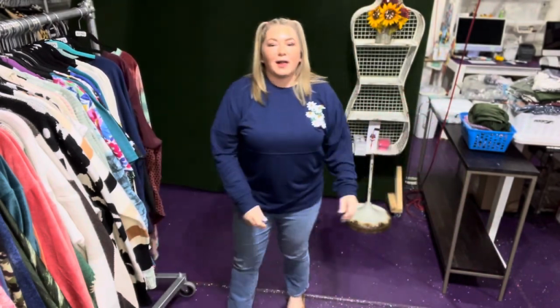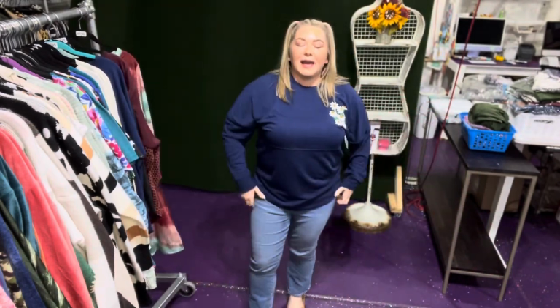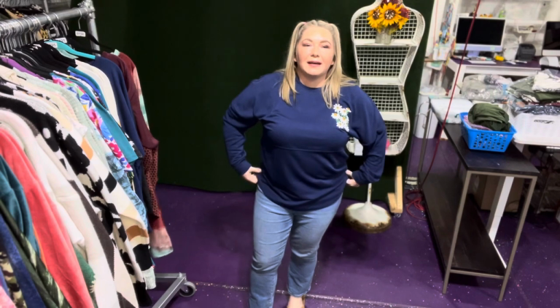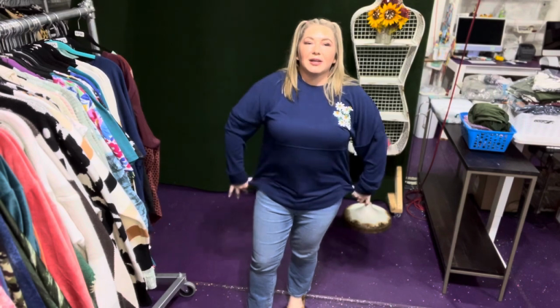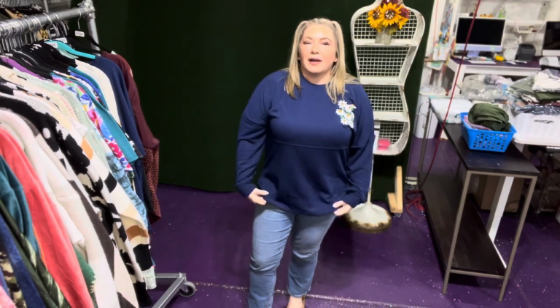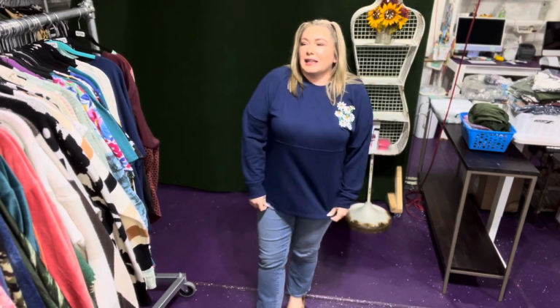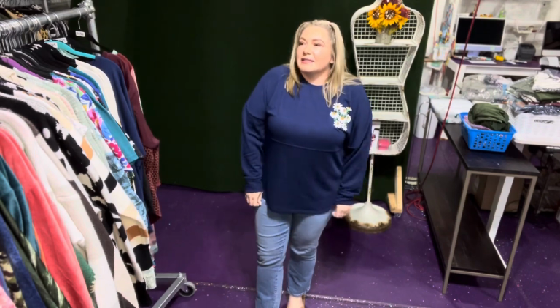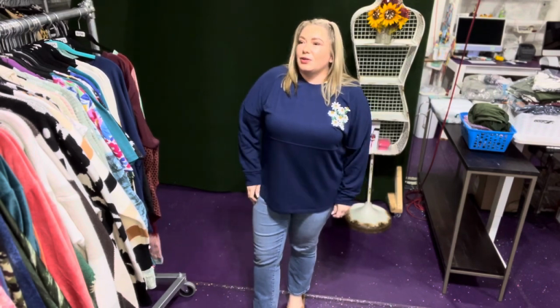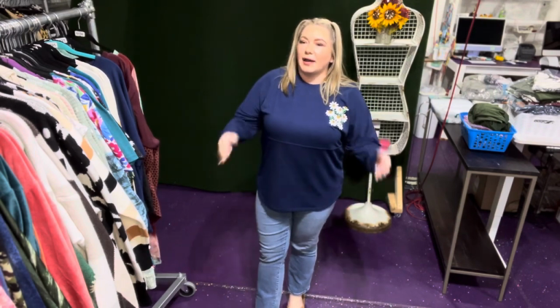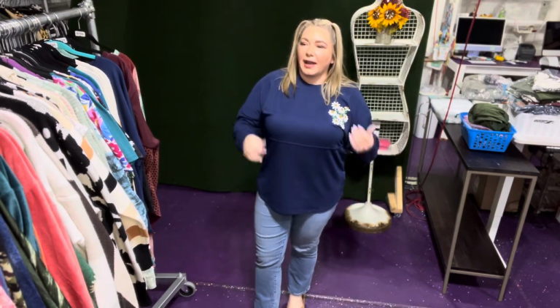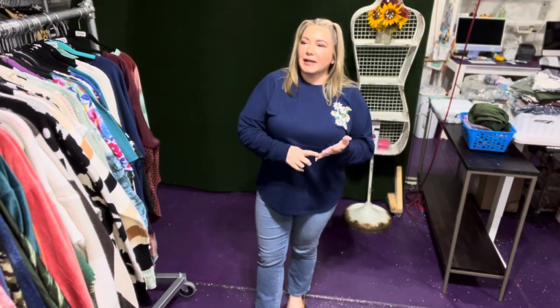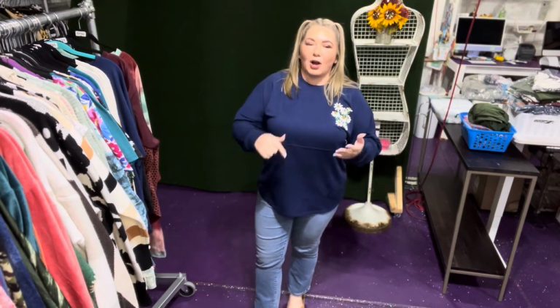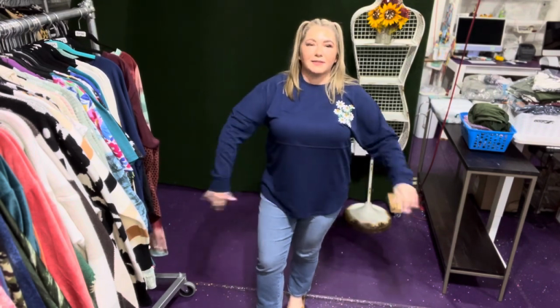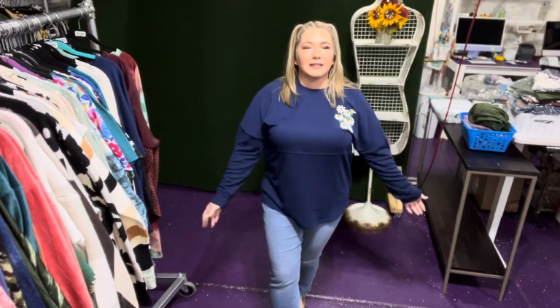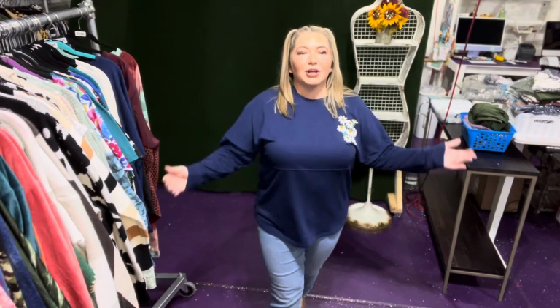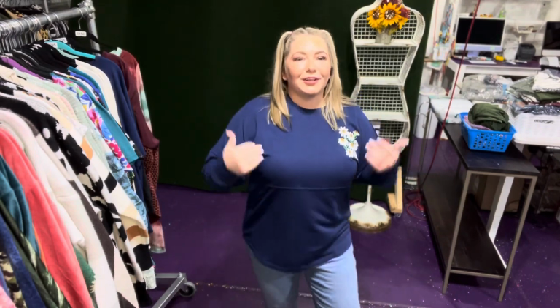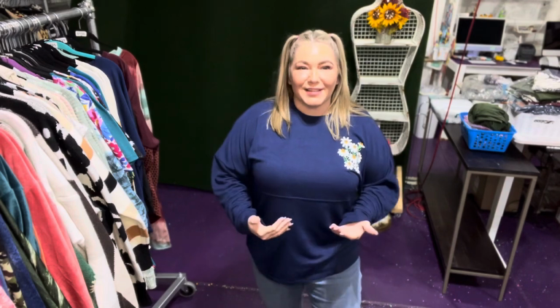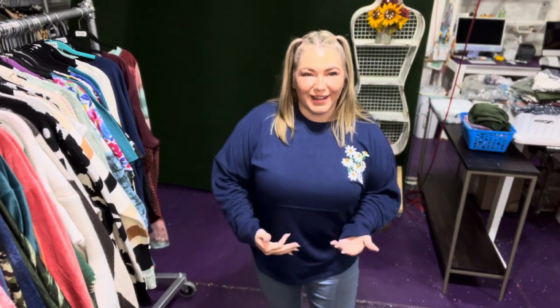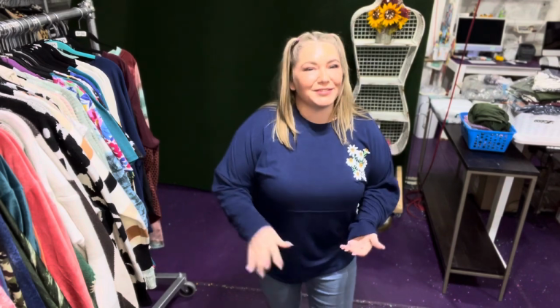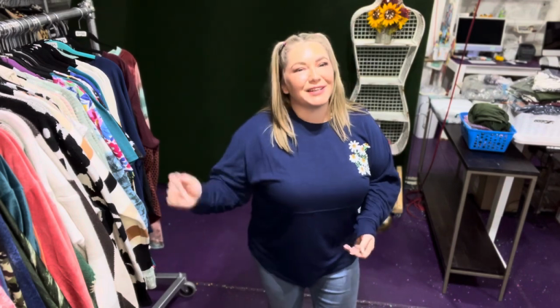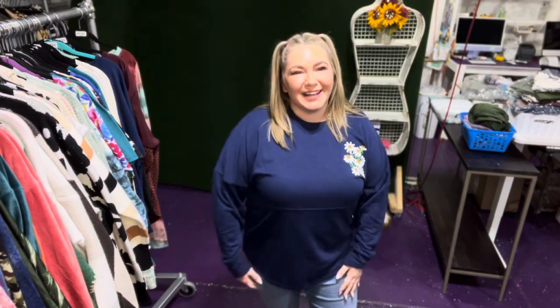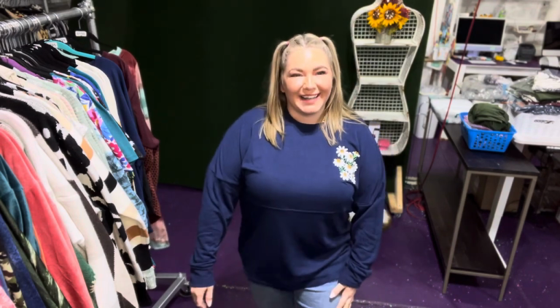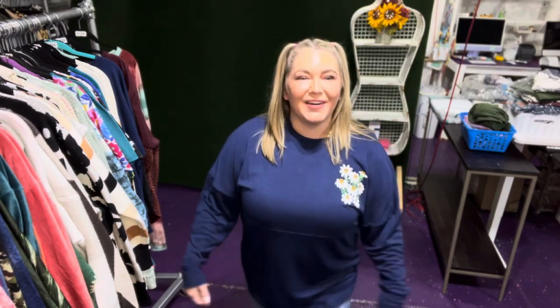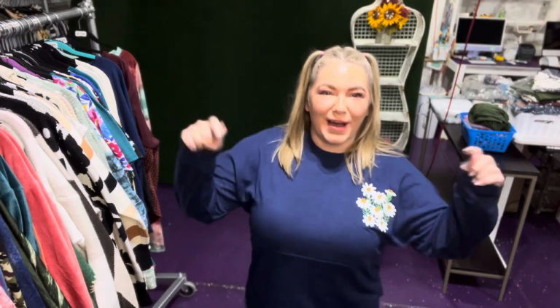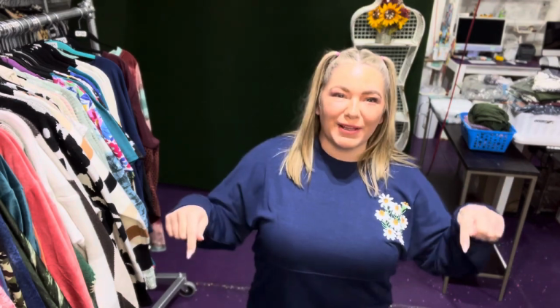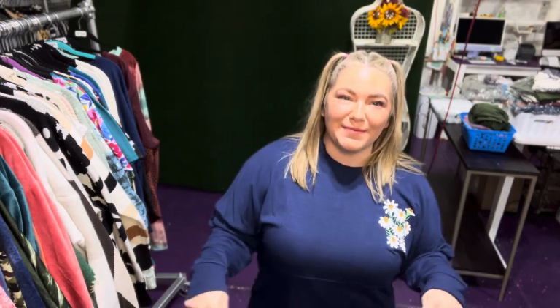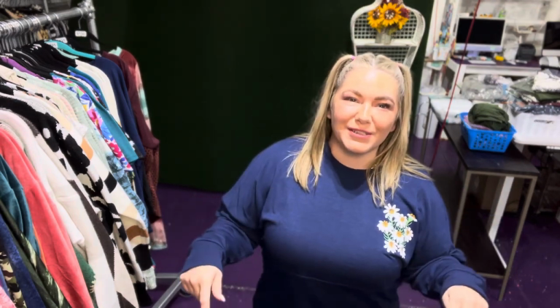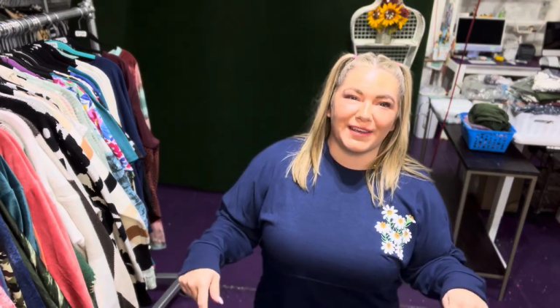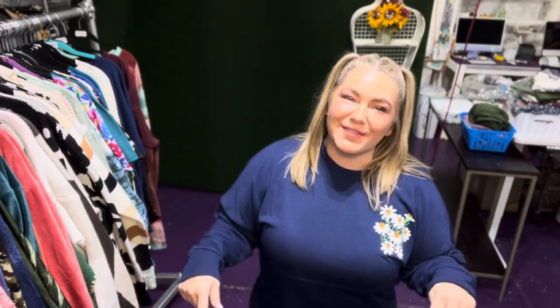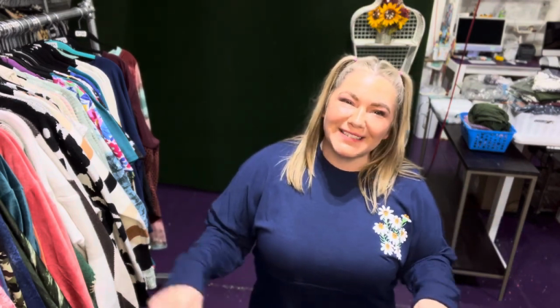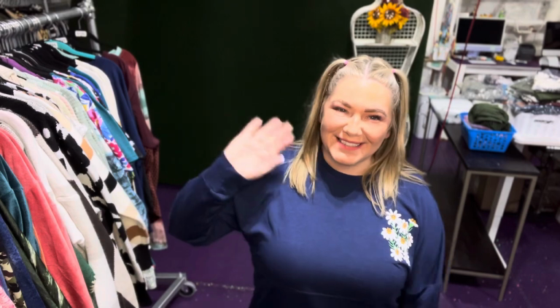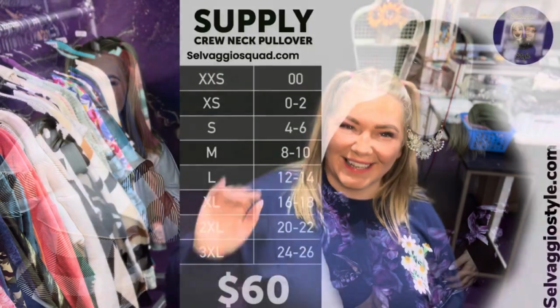If you like the Hannah, the Eliza, or the Aaron long sleeve Hudson, you're gonna love this style too. Make sure you guys check it out — comment below and let me know which one you love the most. I'll see you later!